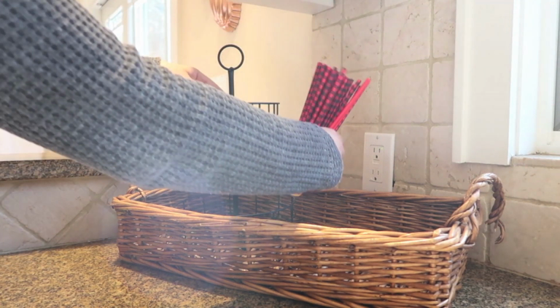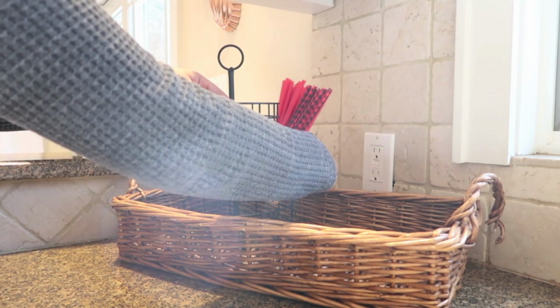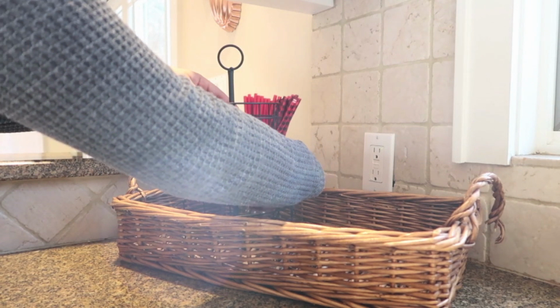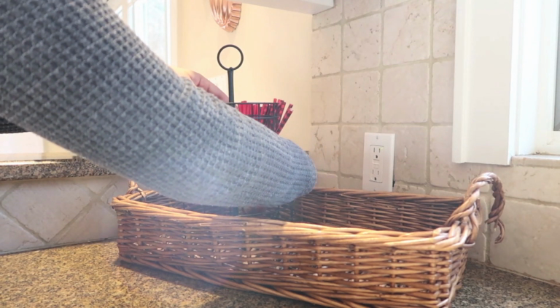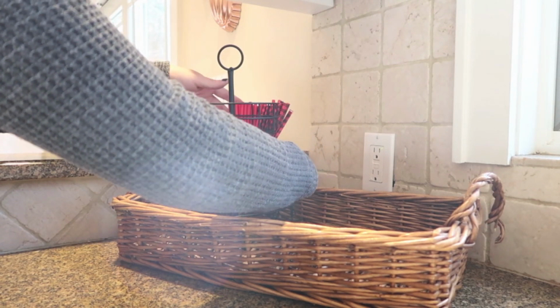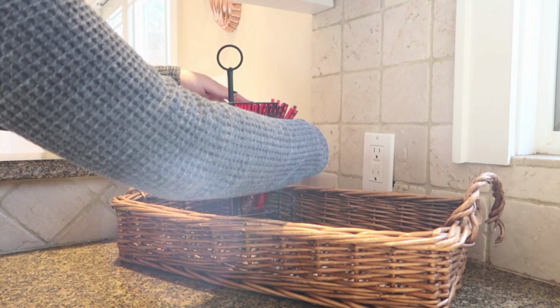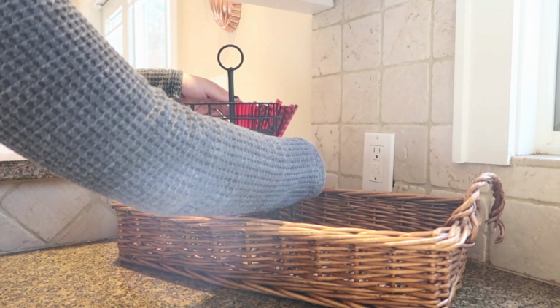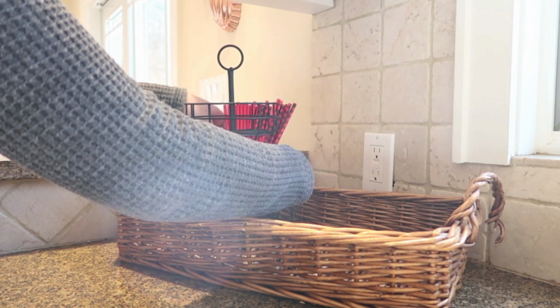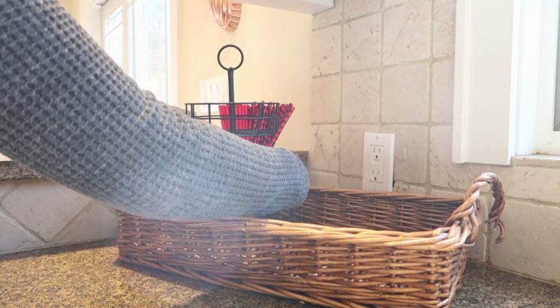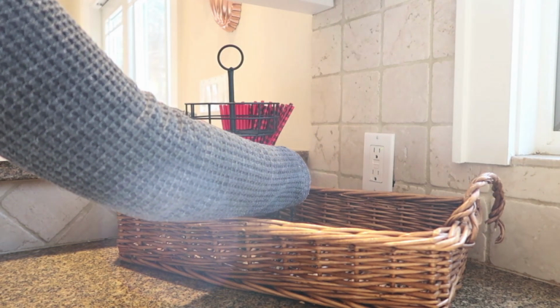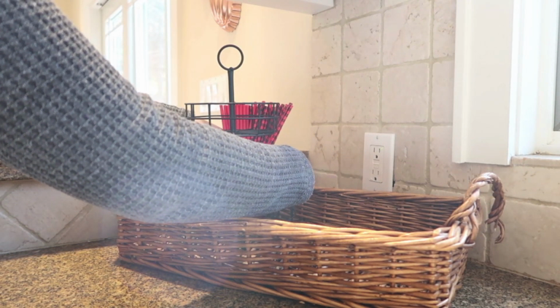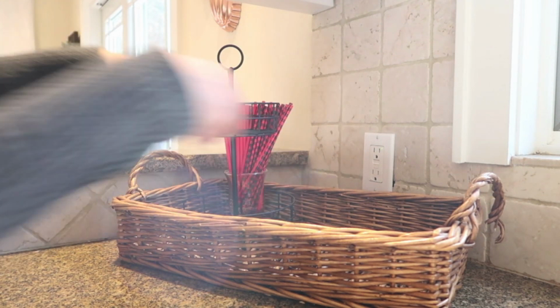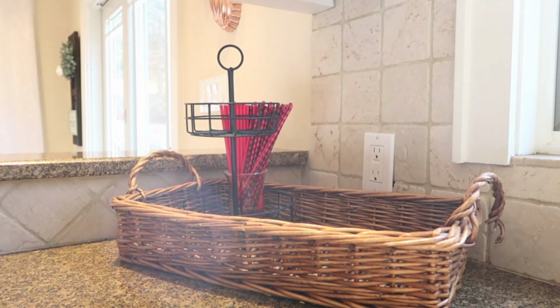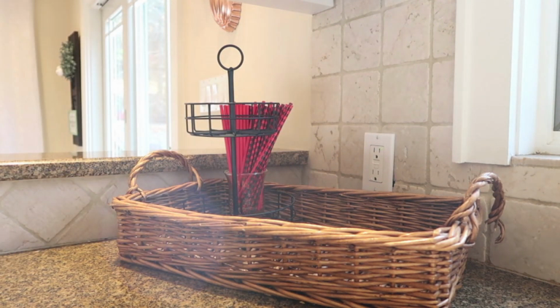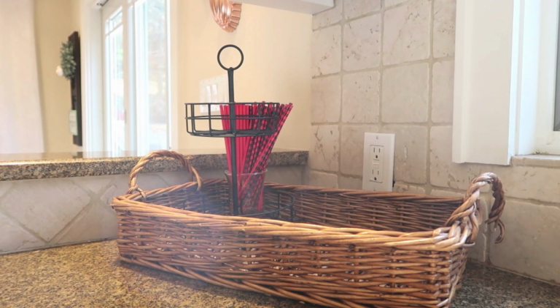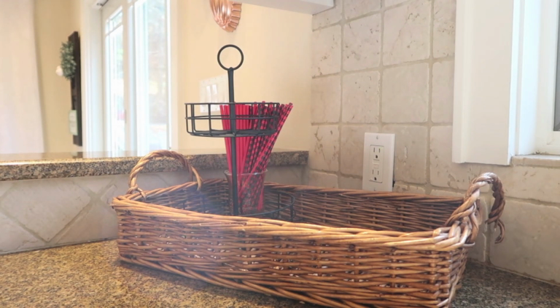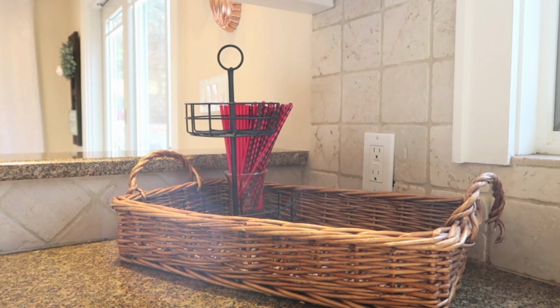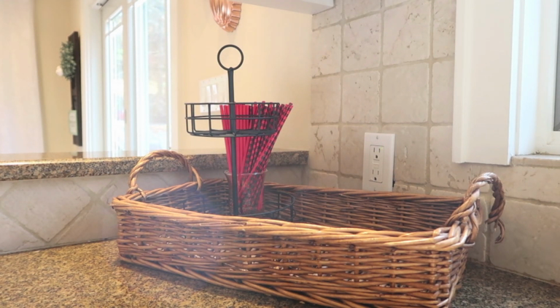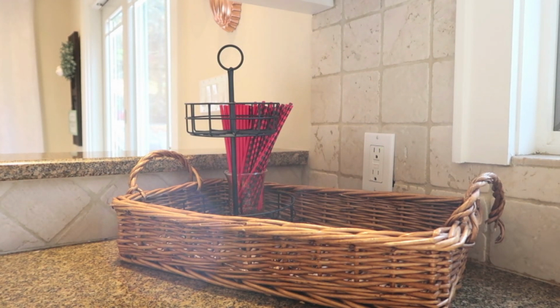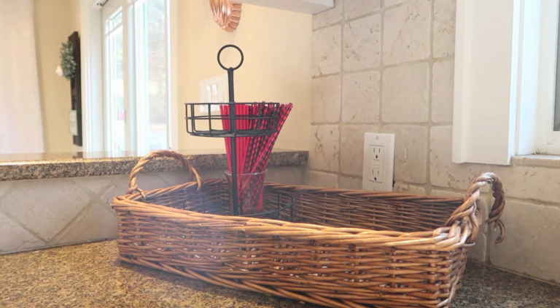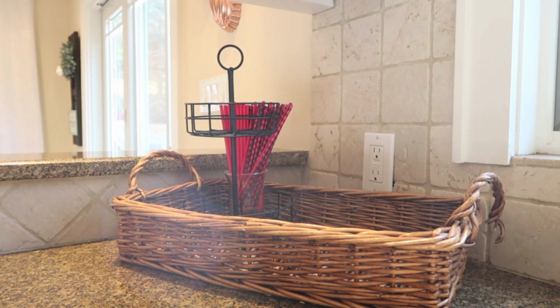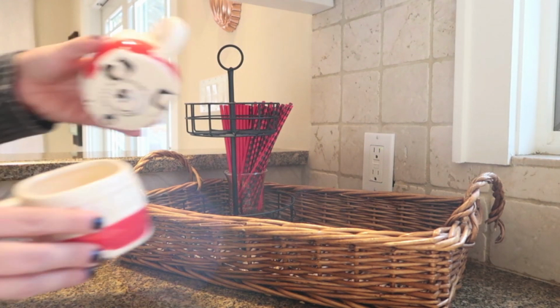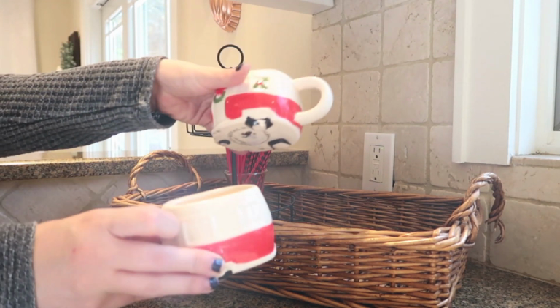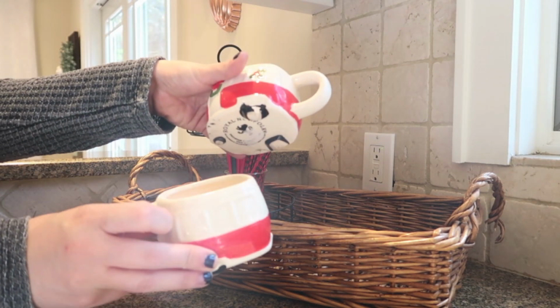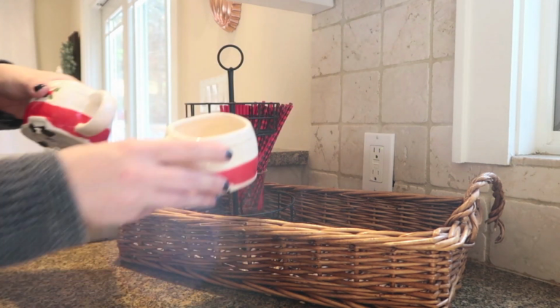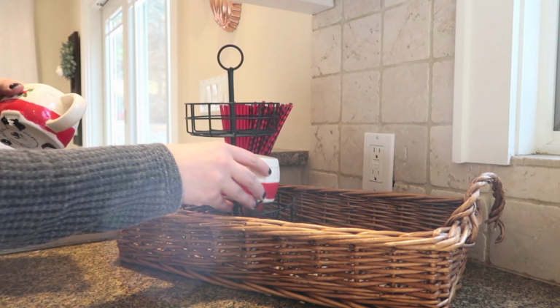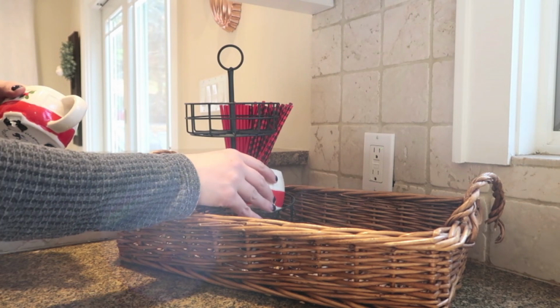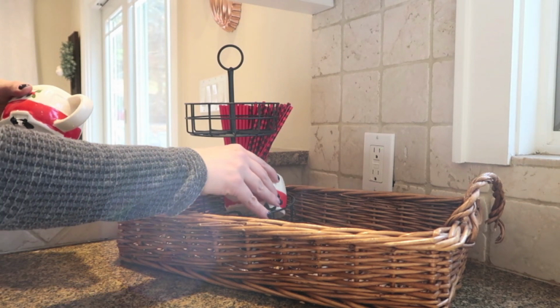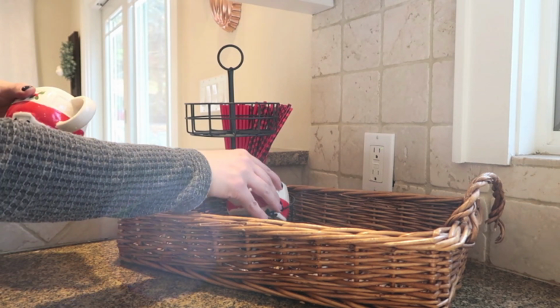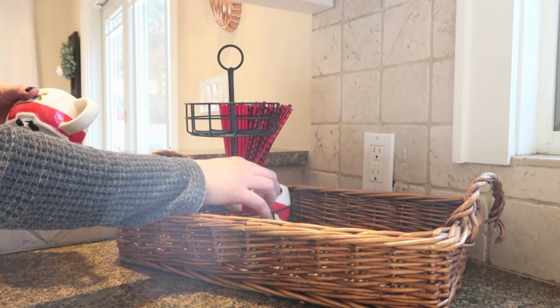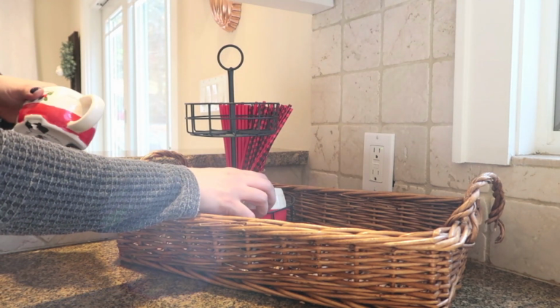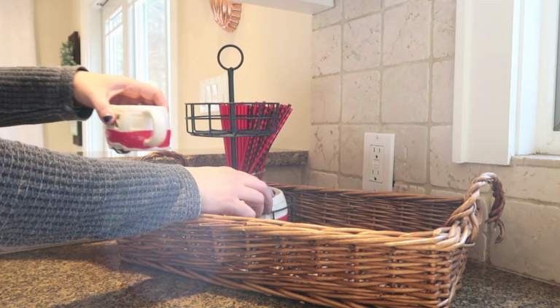And then I'm using this little tiered stand. This was from the Target Dollar Spot this past fall, so it was really inexpensive — I didn't spend a lot of money. Then I'm actually using a little votive candle holder that came from the Dollar Tree and I put in some paper straws in festive colors. The straws came from Walmart.